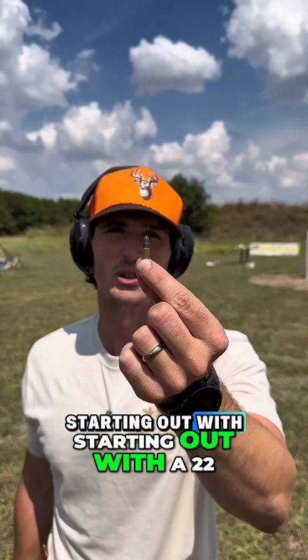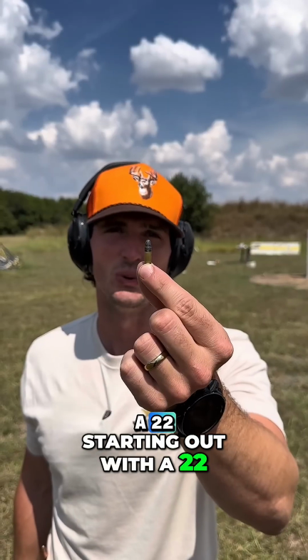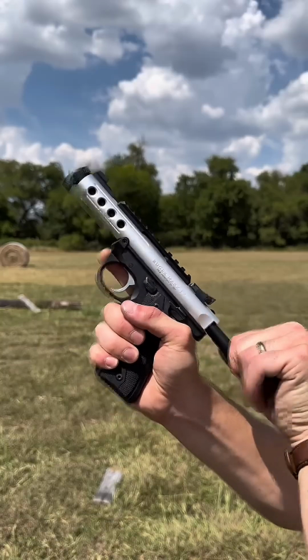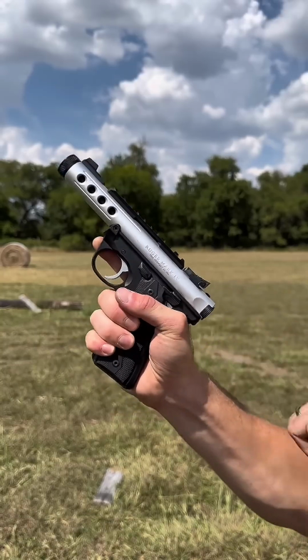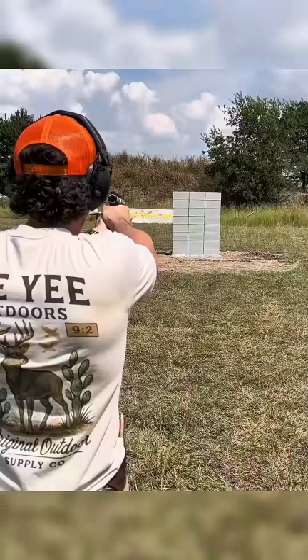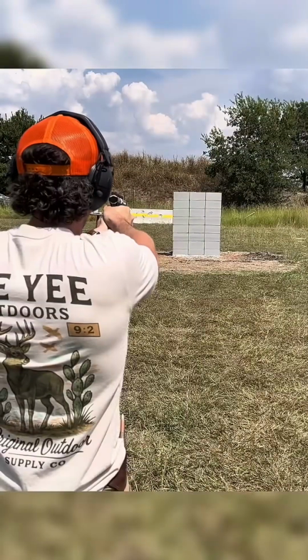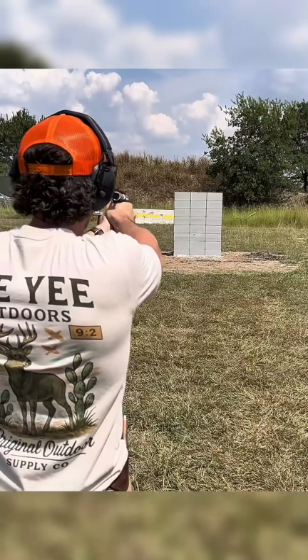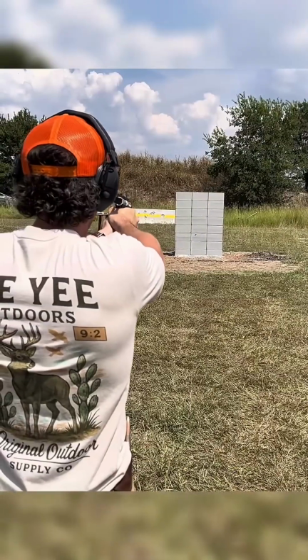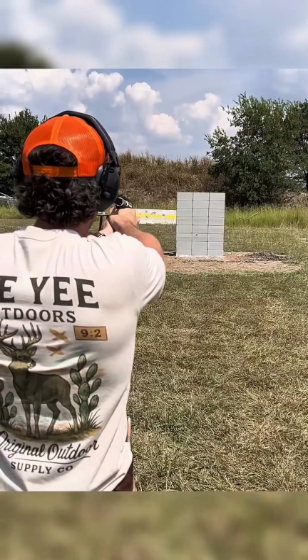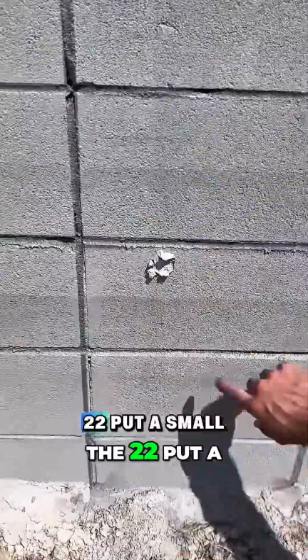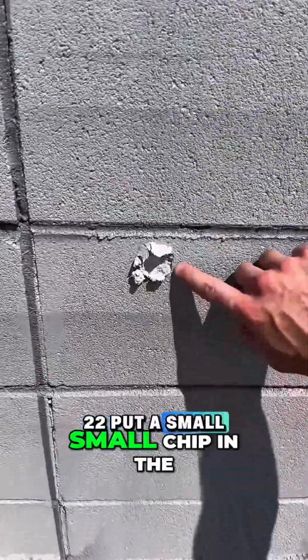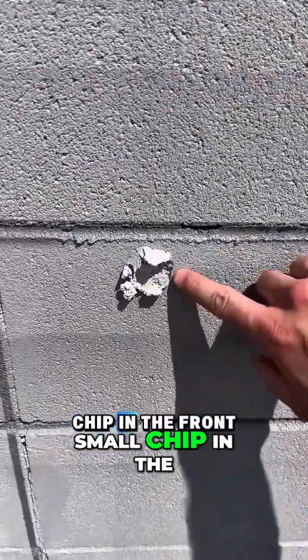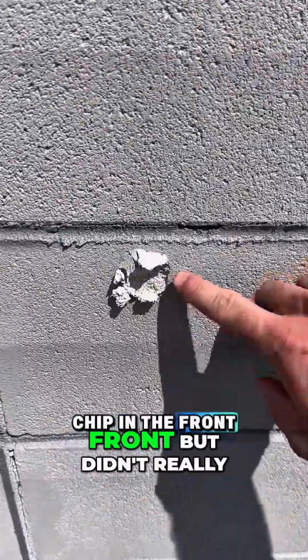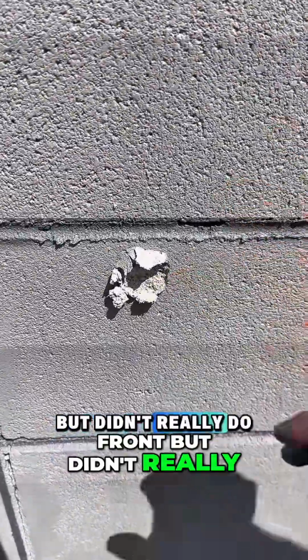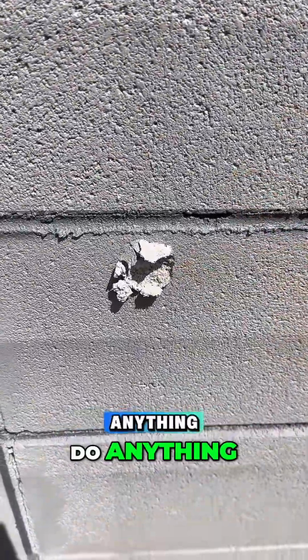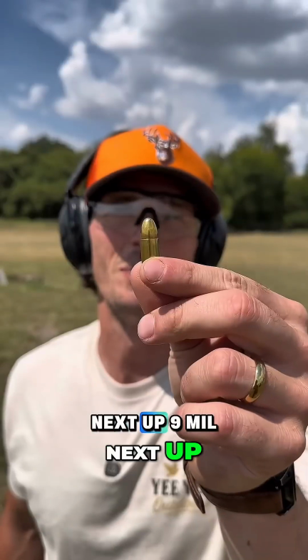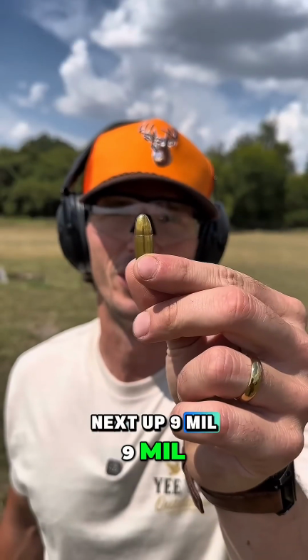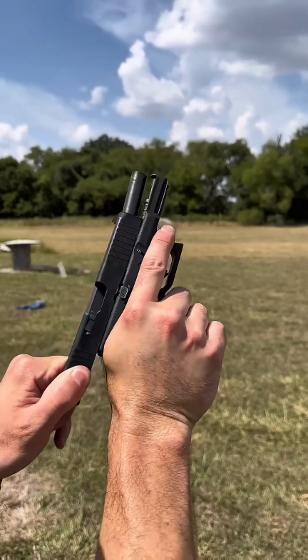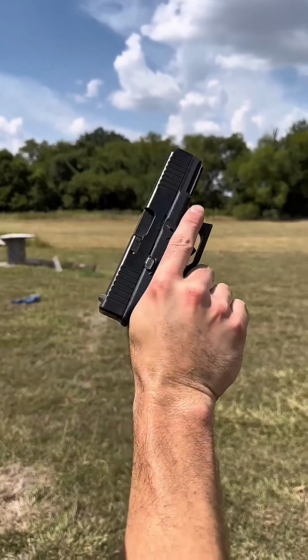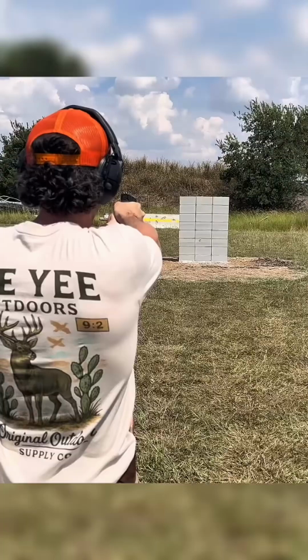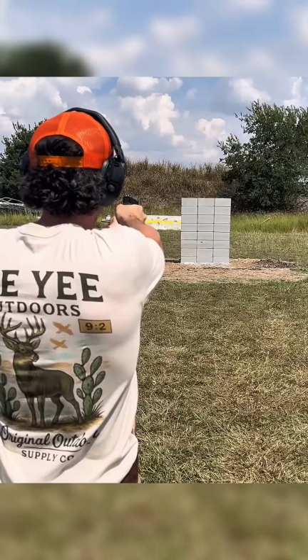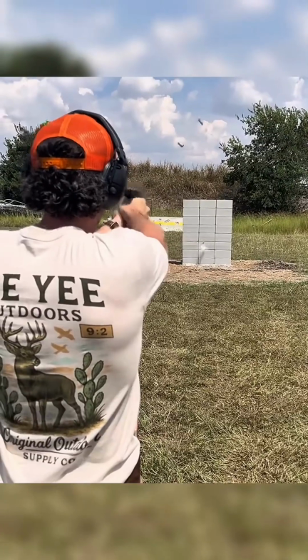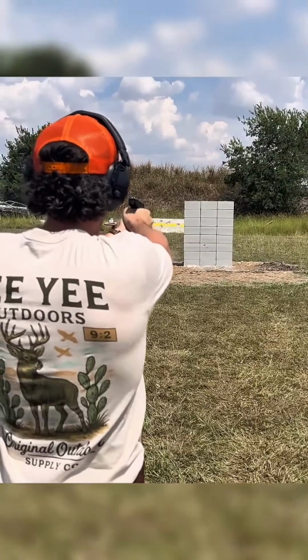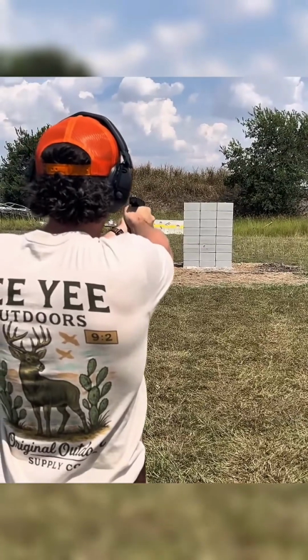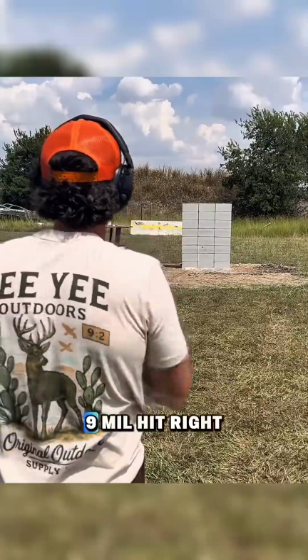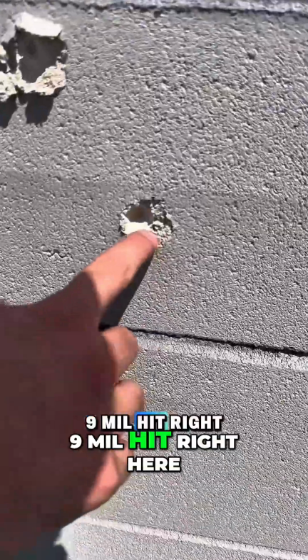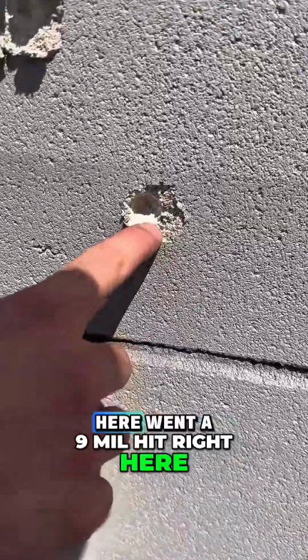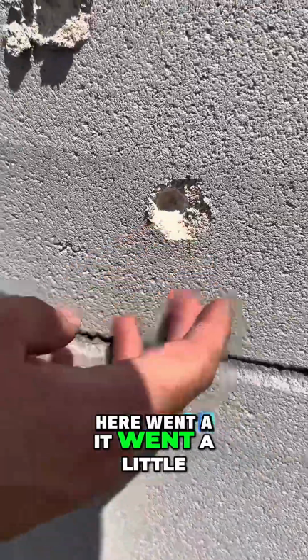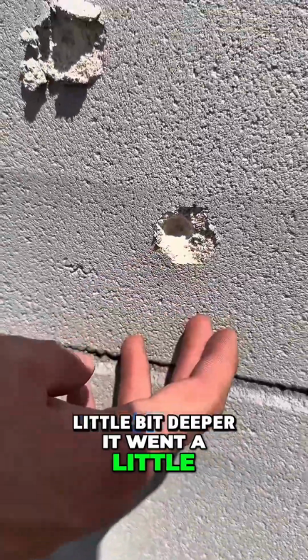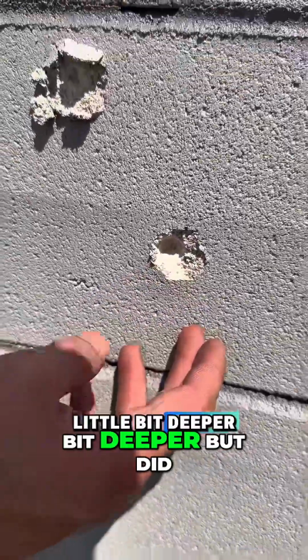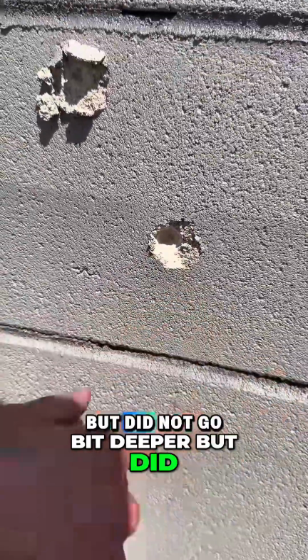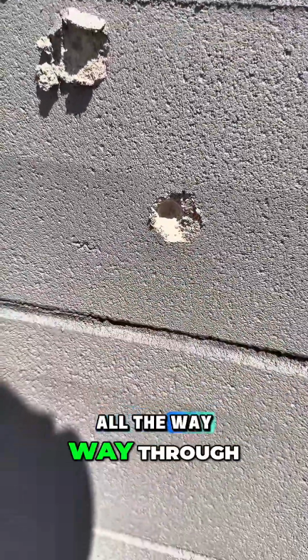Starting out with a 22. The 22 put a small chip in the front but didn't really do anything. Next up, 9 mil. The 9 mil hit right here — it went a little bit deeper but did not go all the way through.